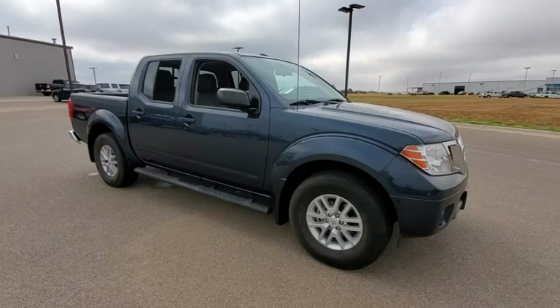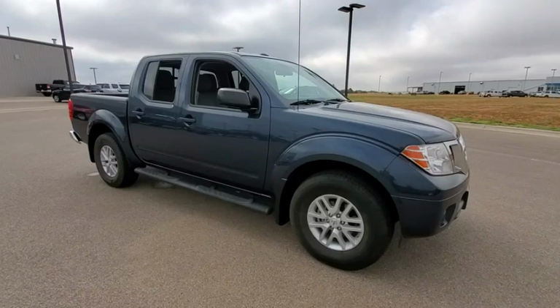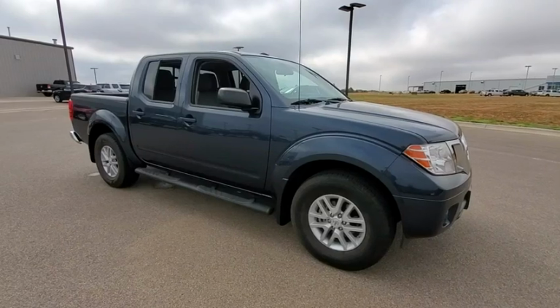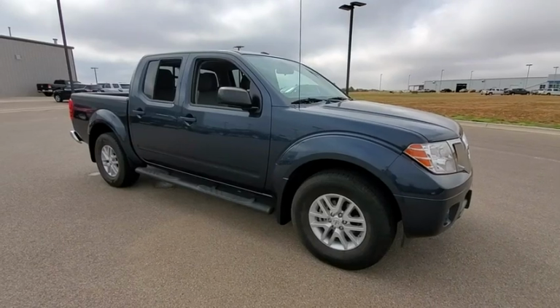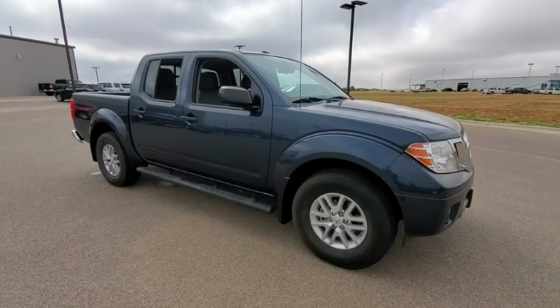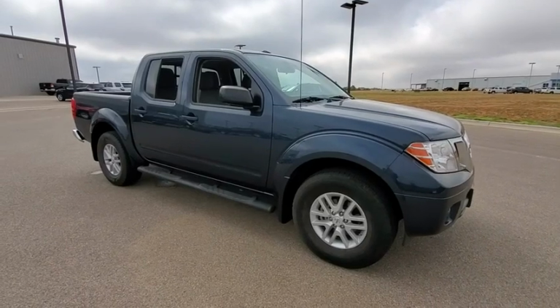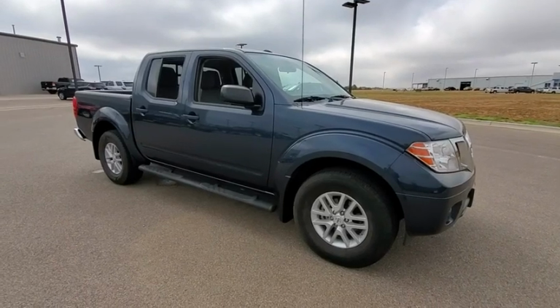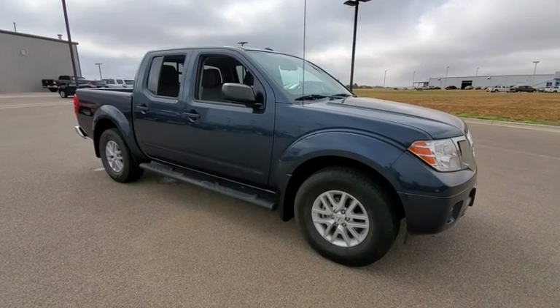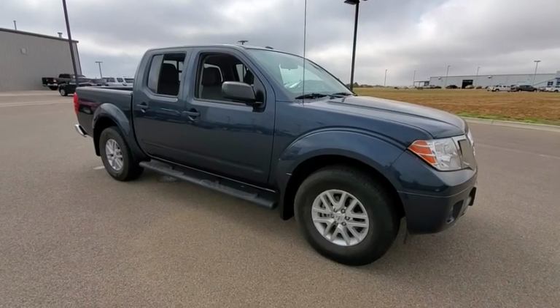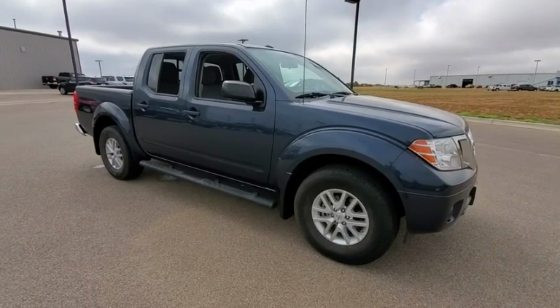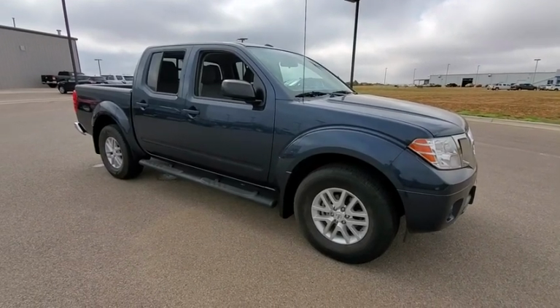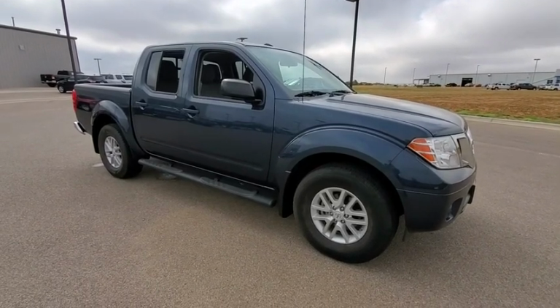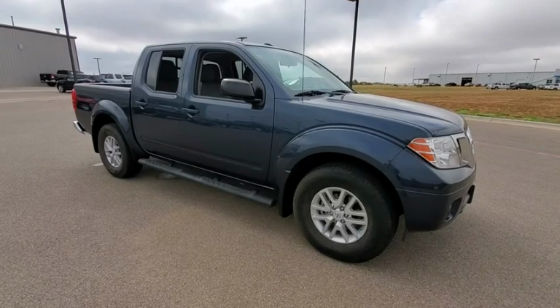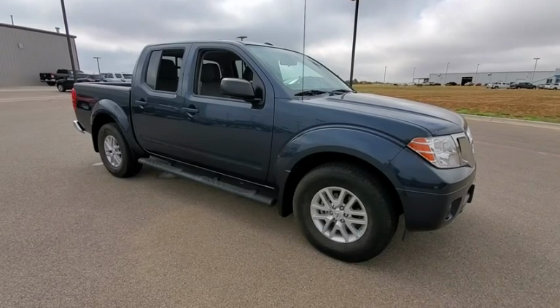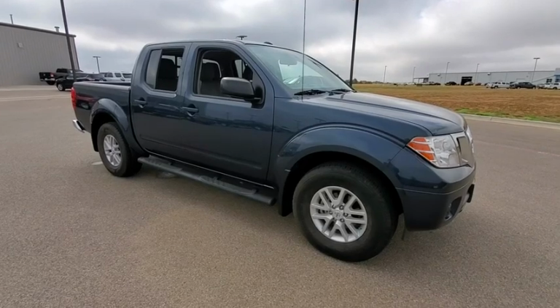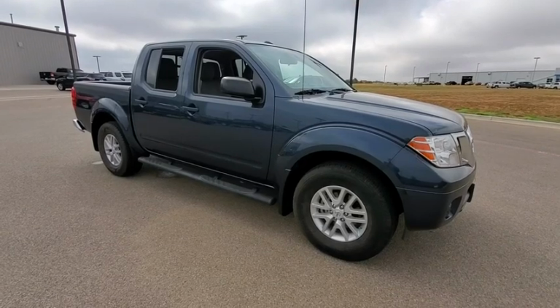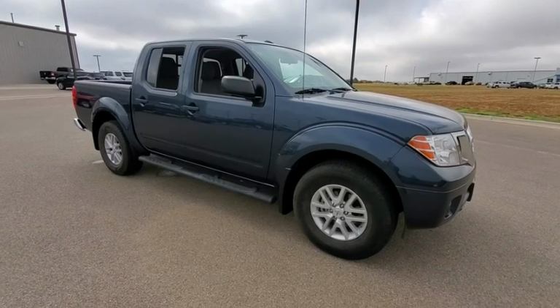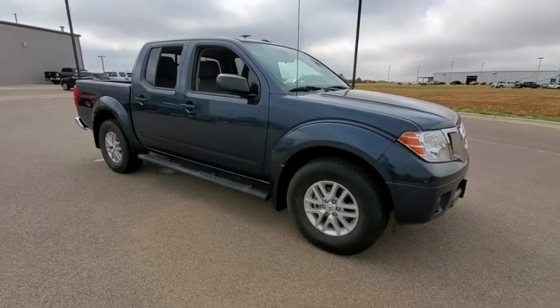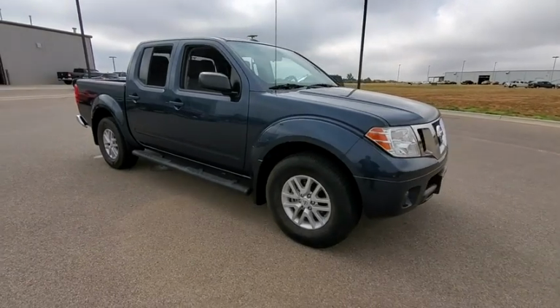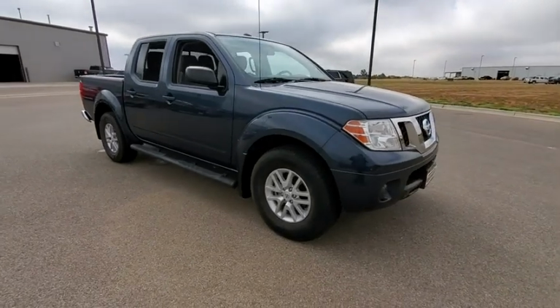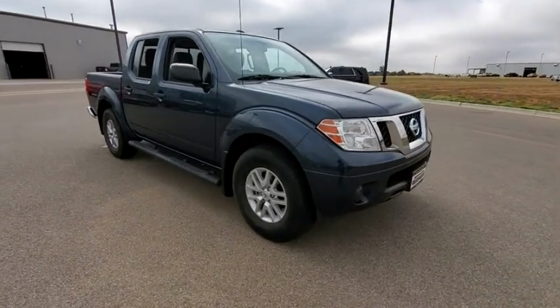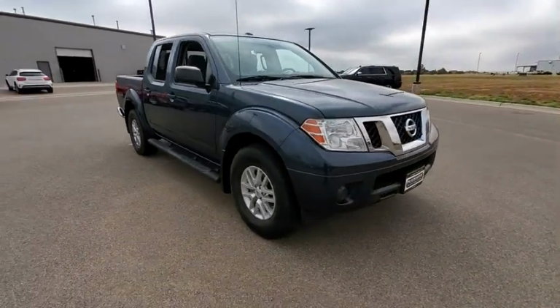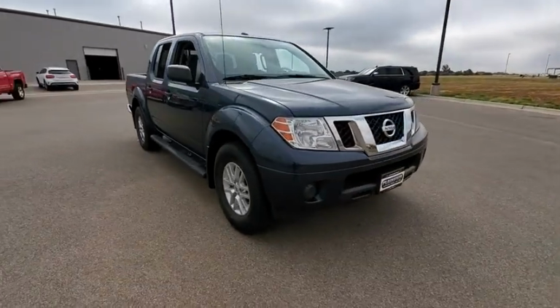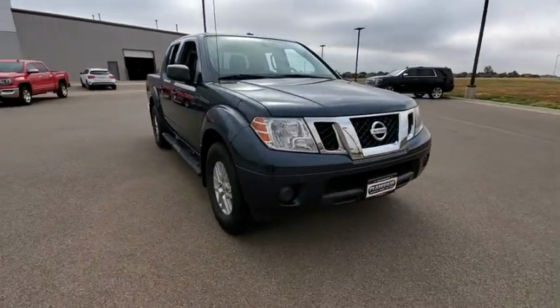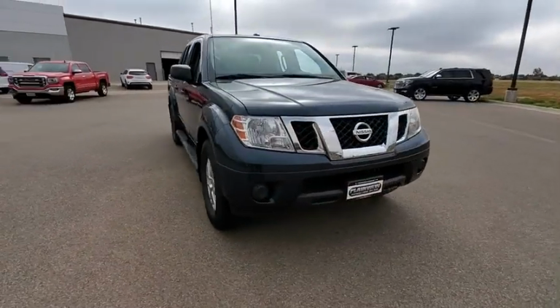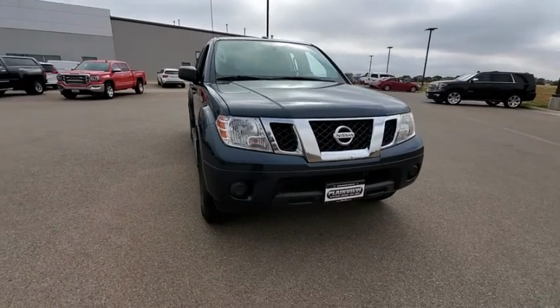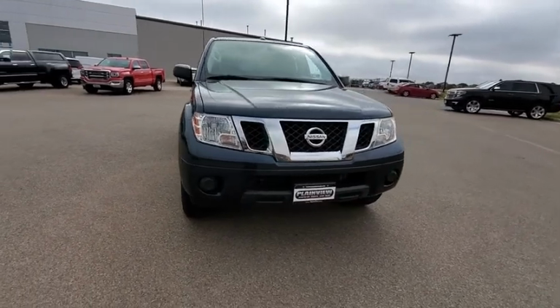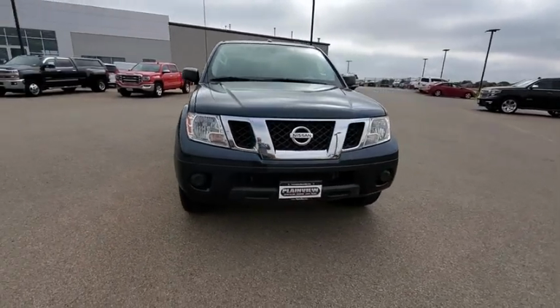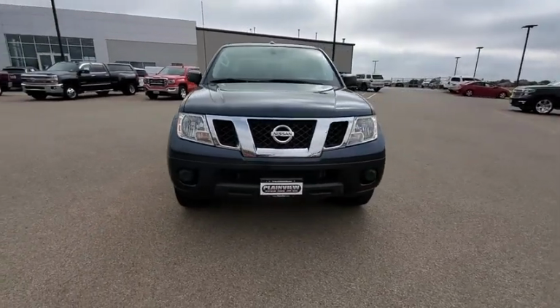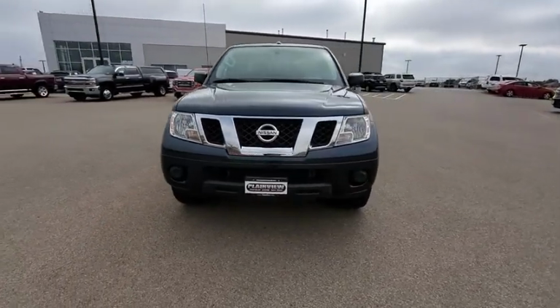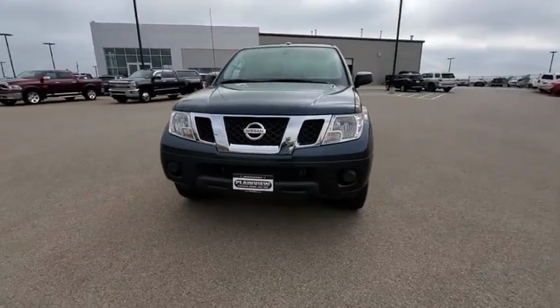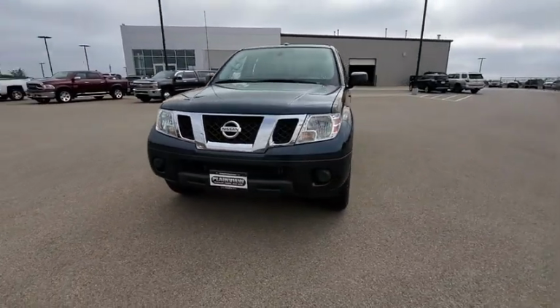Come test drive the 2018 Nissan Frontier. The Nissan Frontier offers a full-length, fully-boxed frame for strength, serious off-road capabilities, and a five-star rating for side-impact crash safety.